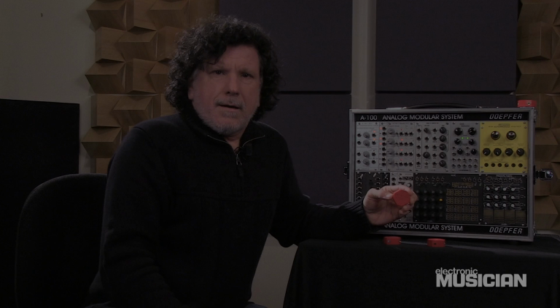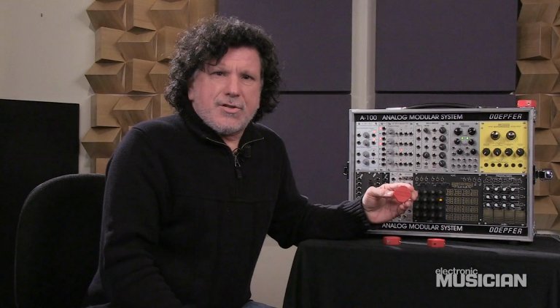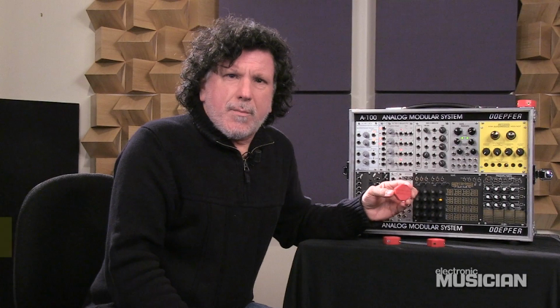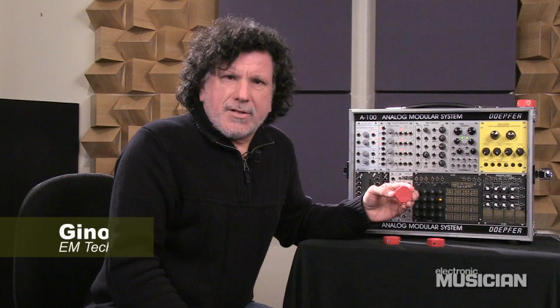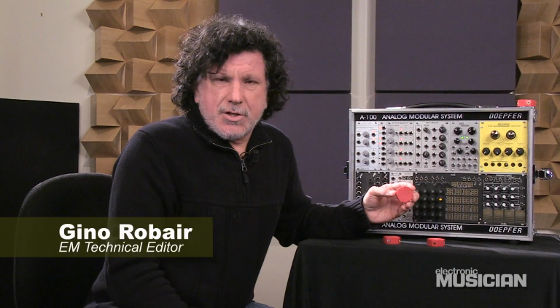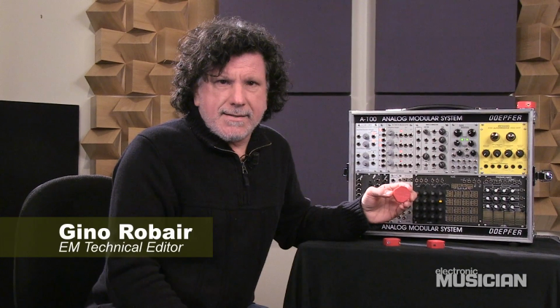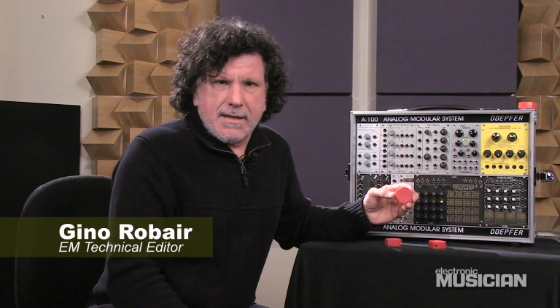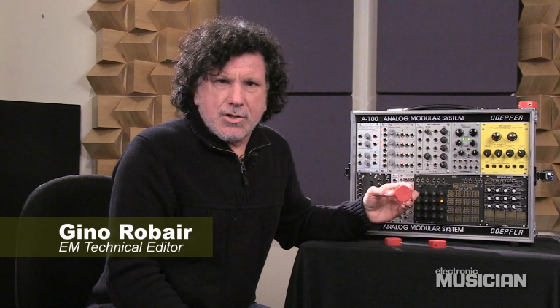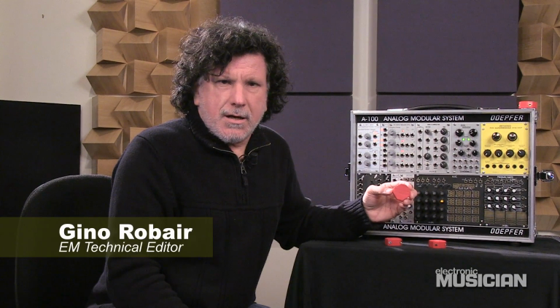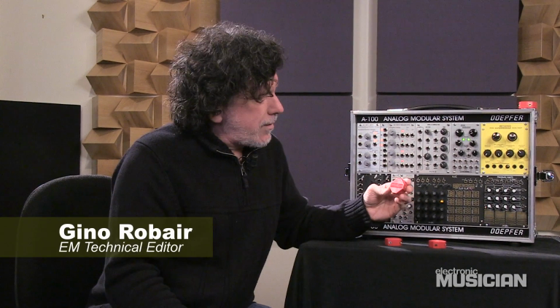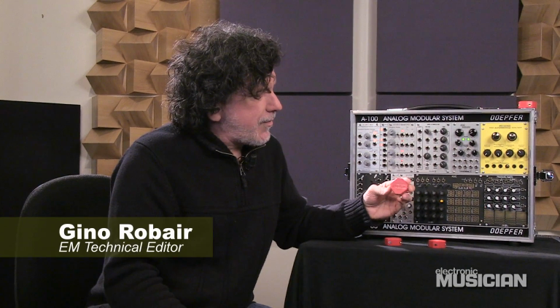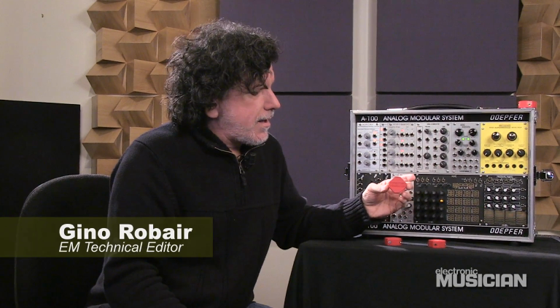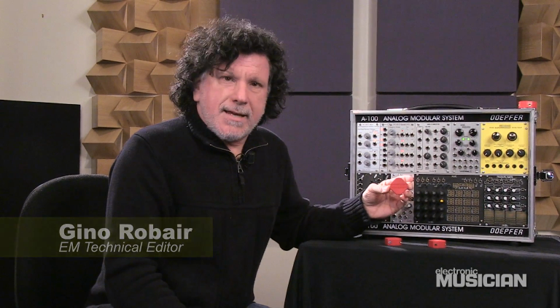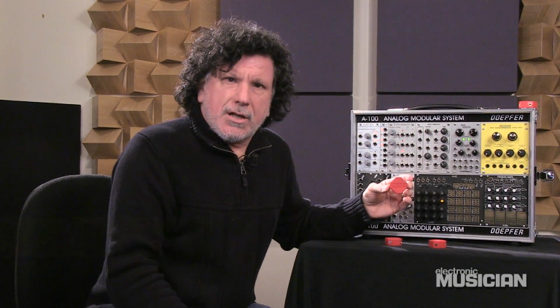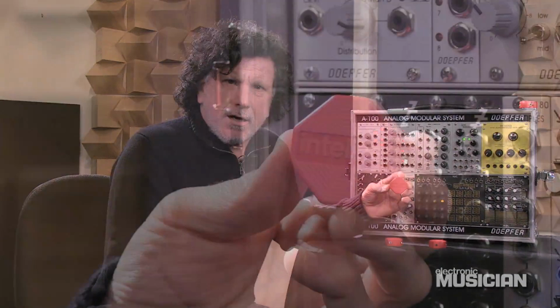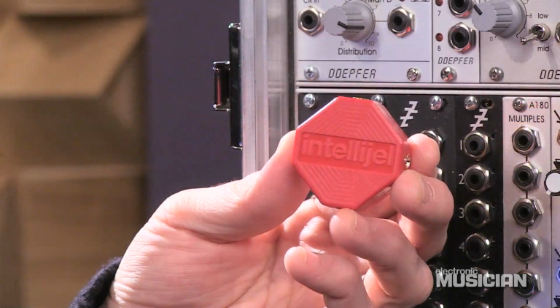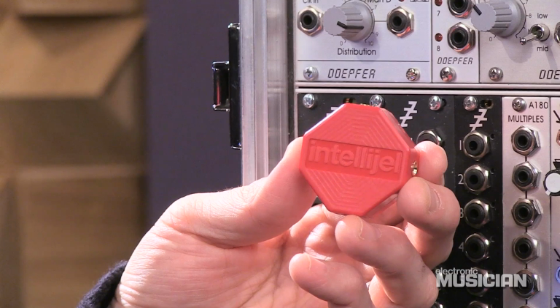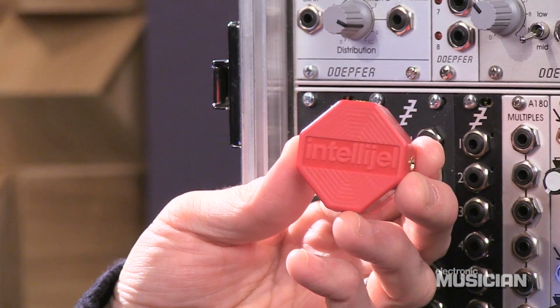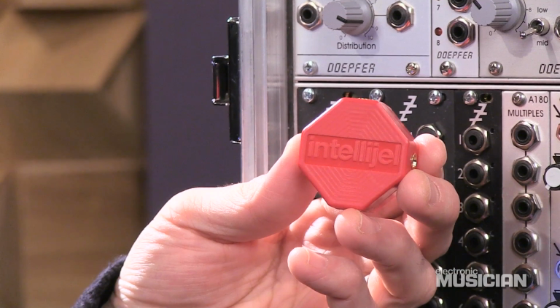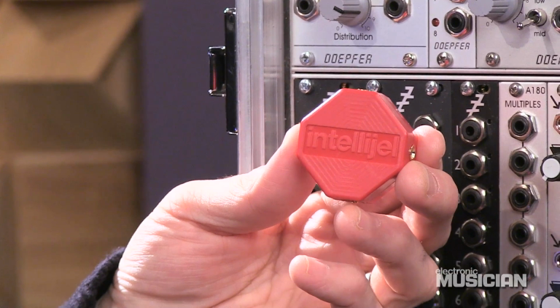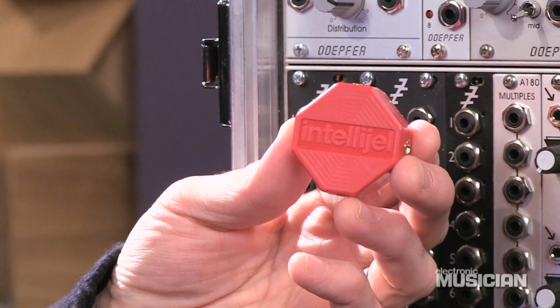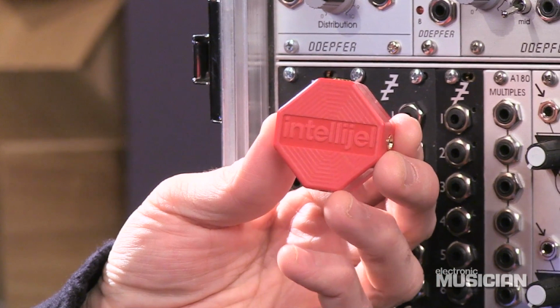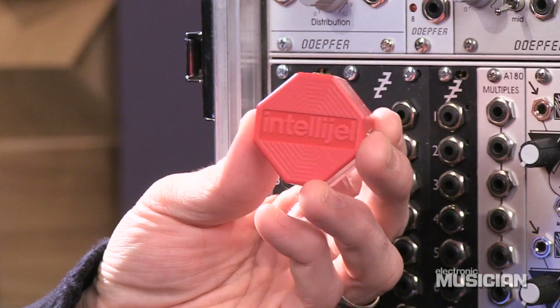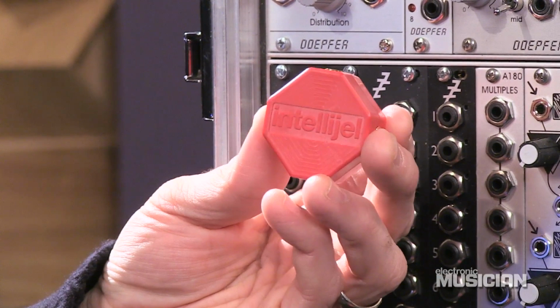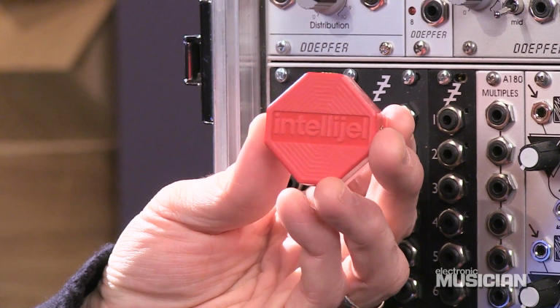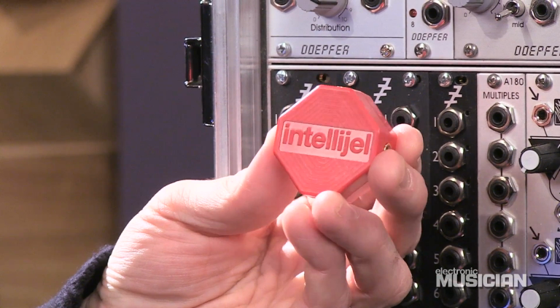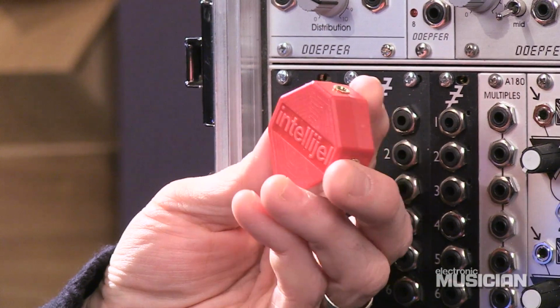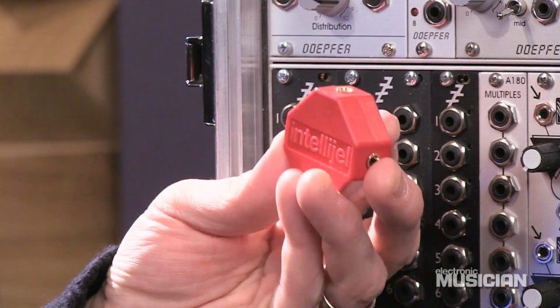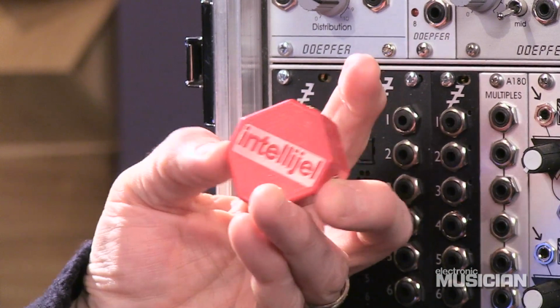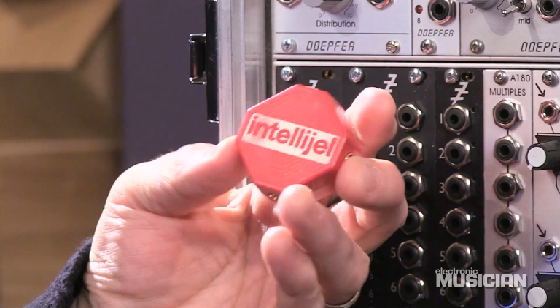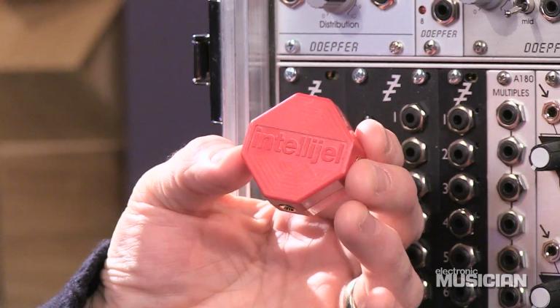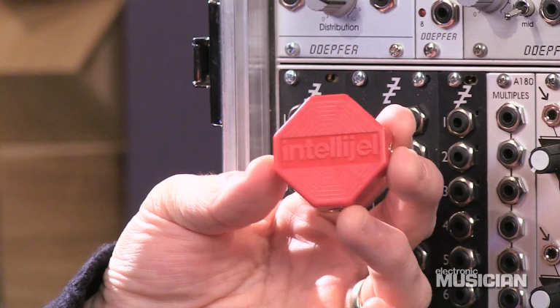Hi there, it's Gino Robert from Electronic Musician Magazine and emusician.com, and we're here with the Intelligel Hub. The Intelligel Hub is a 1-to-3 MULT, so it's a signal splitter — one in and three out.